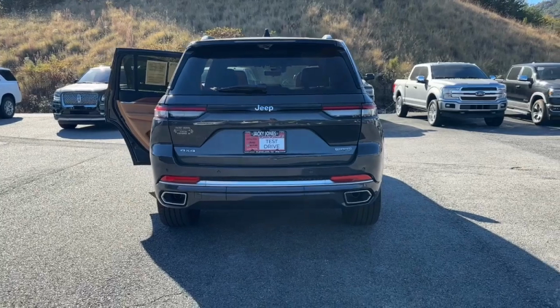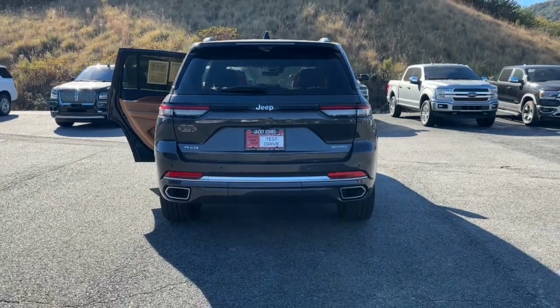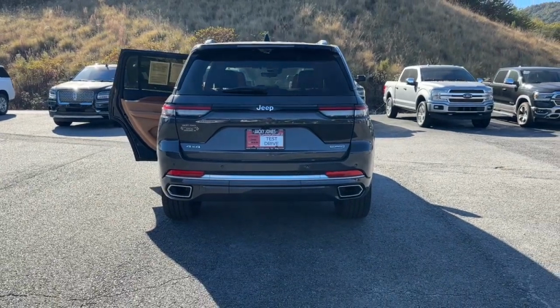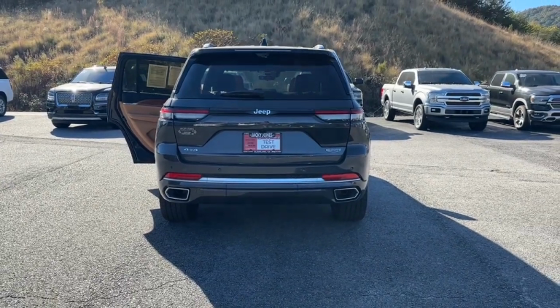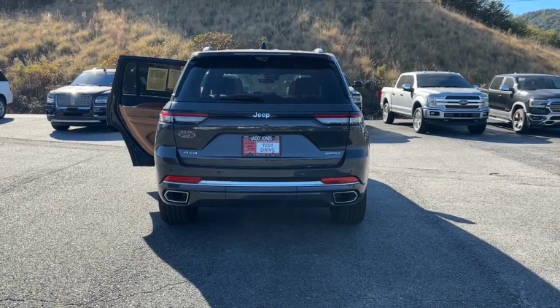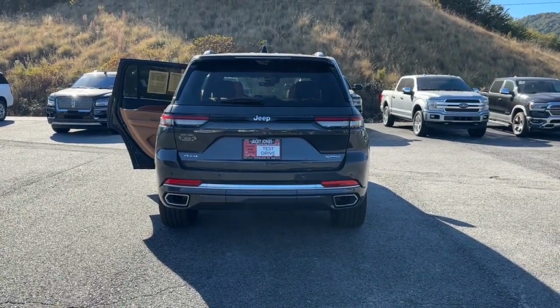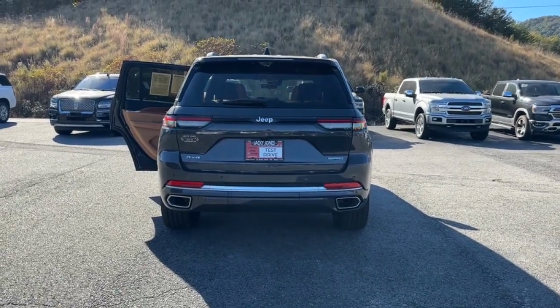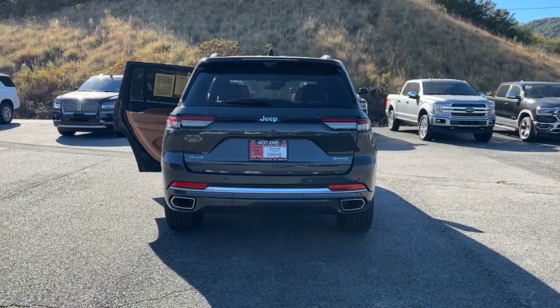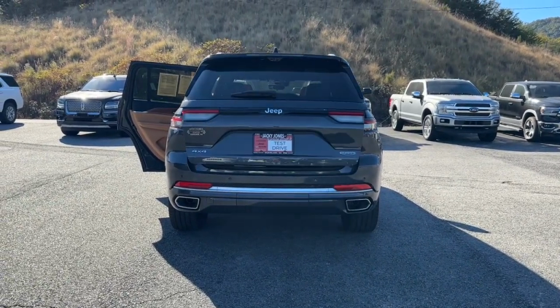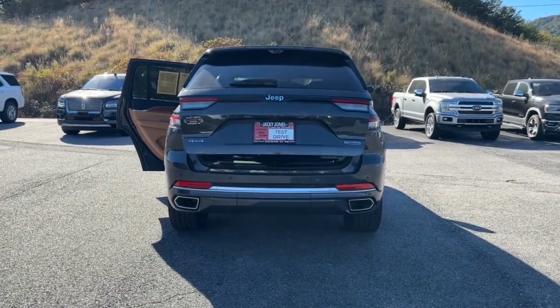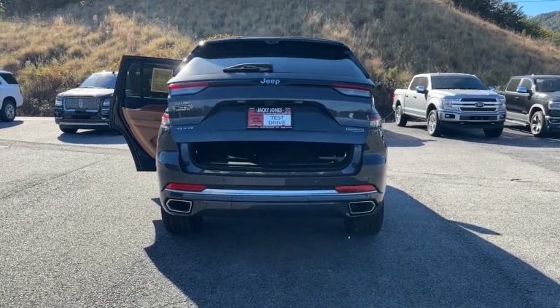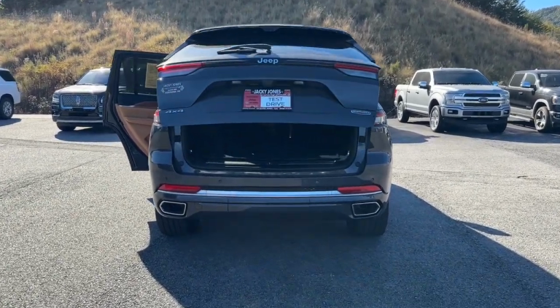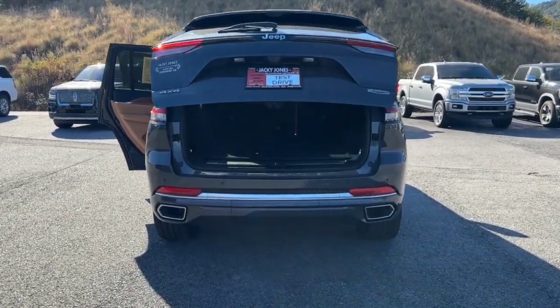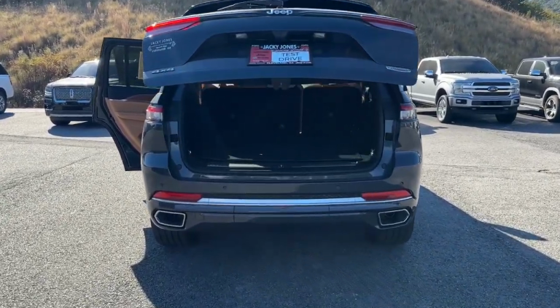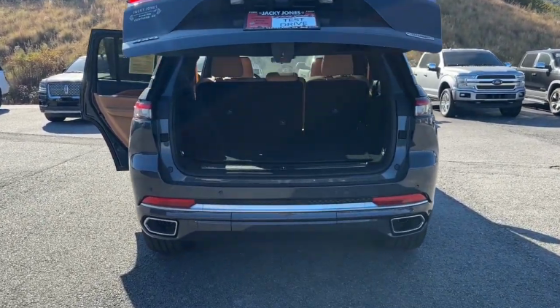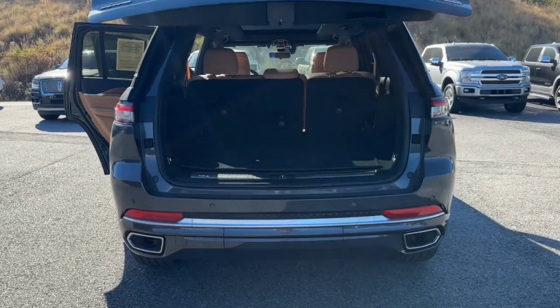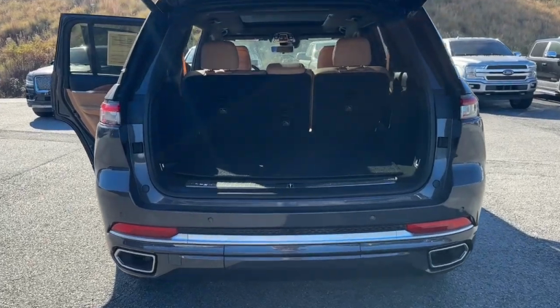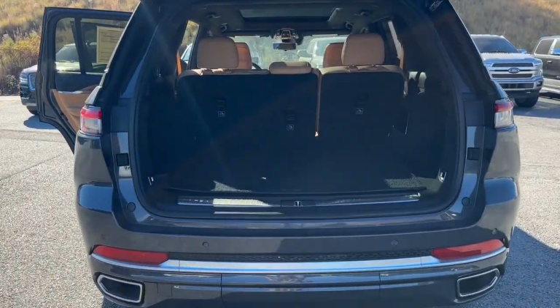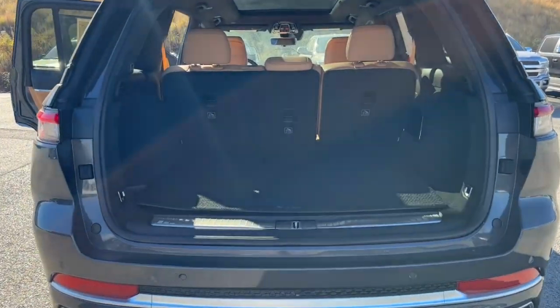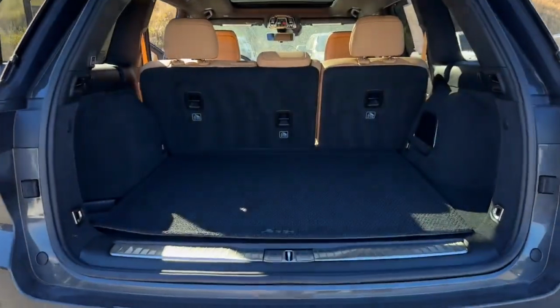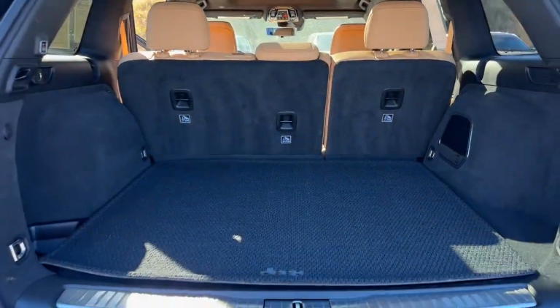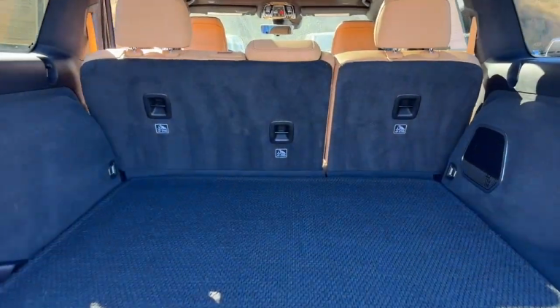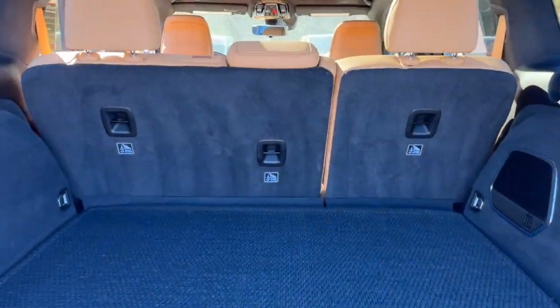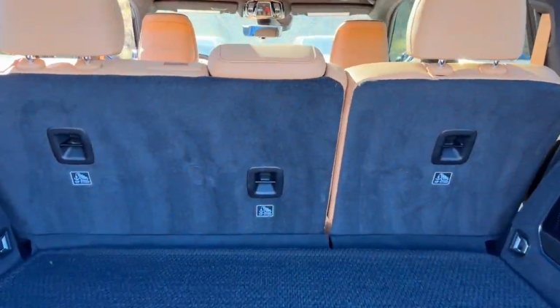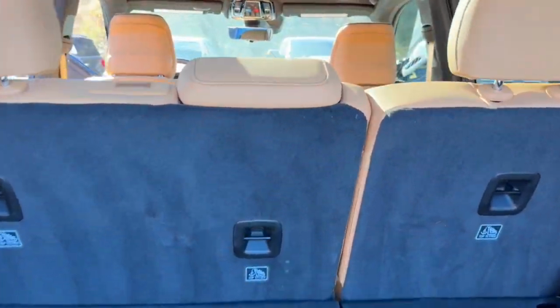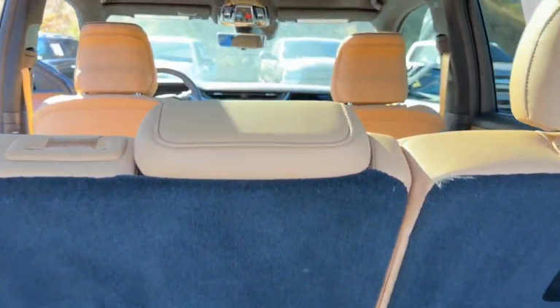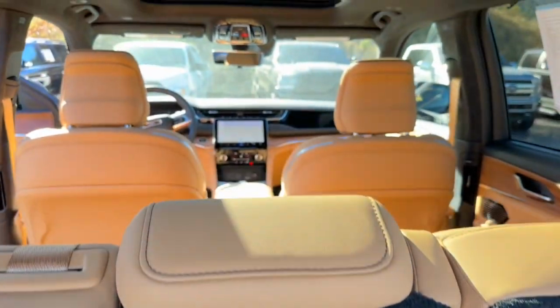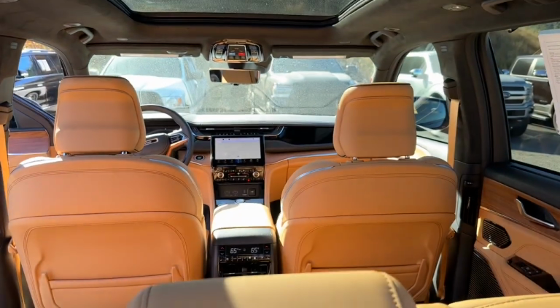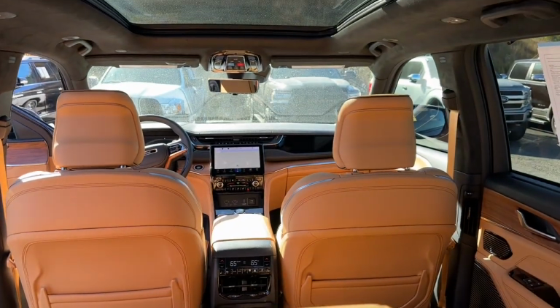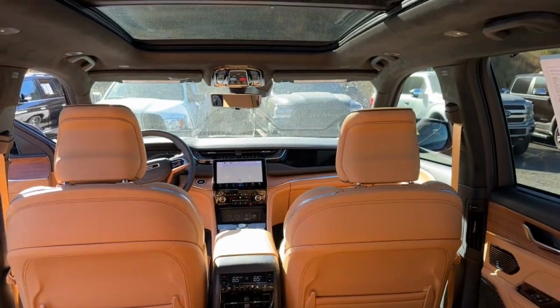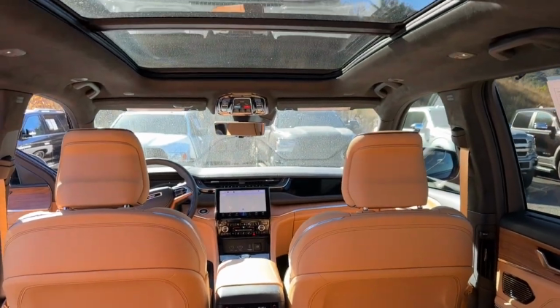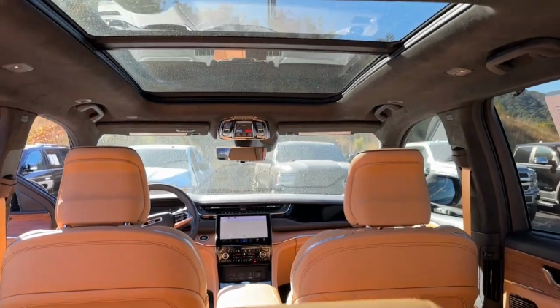It brings rugged versatility, advanced safety features, and passenger-focused technology along on every journey. These are just some of the great options this vehicle comes with.